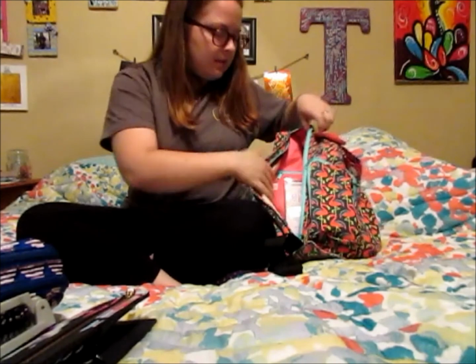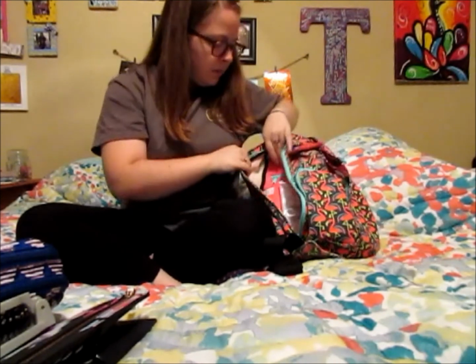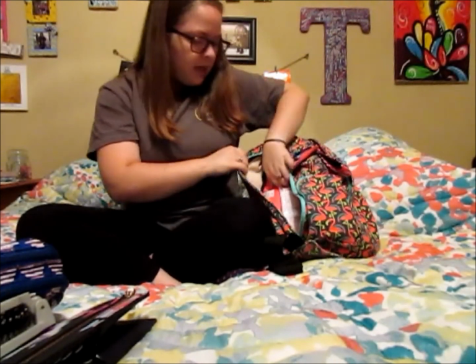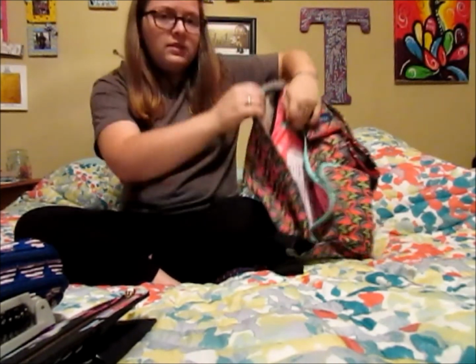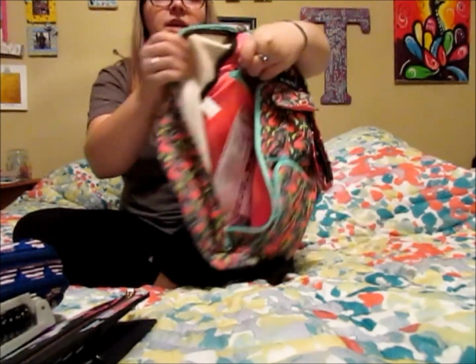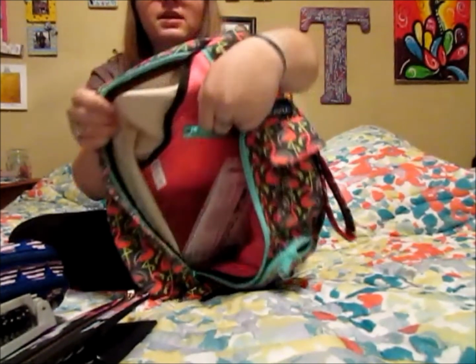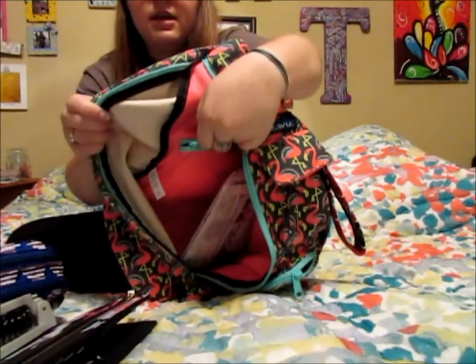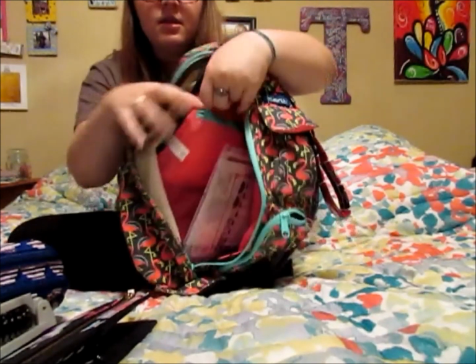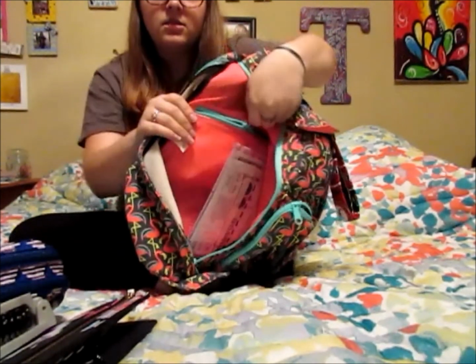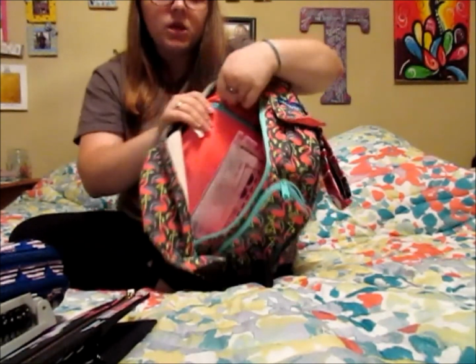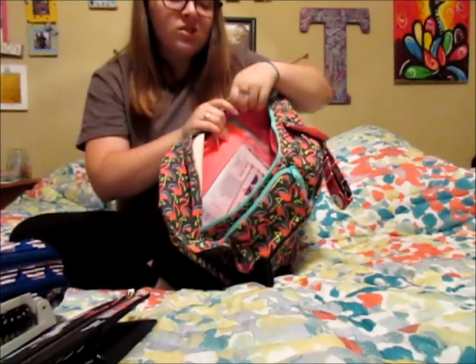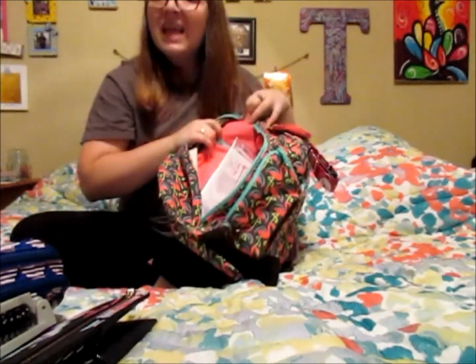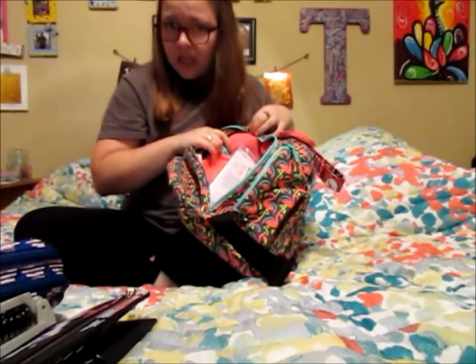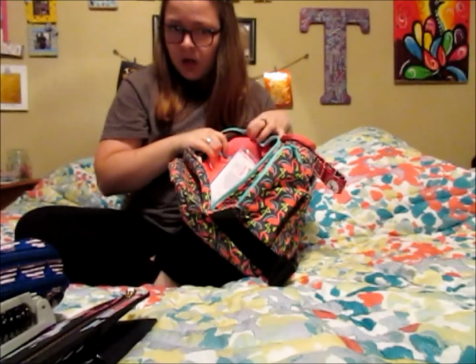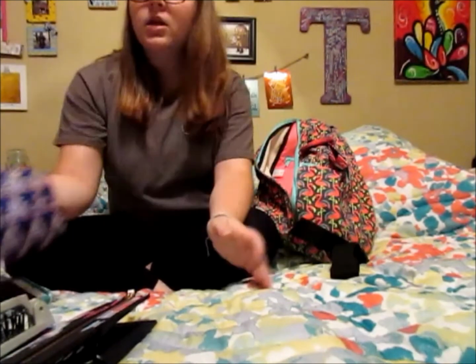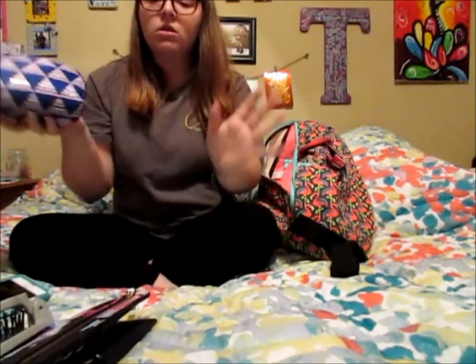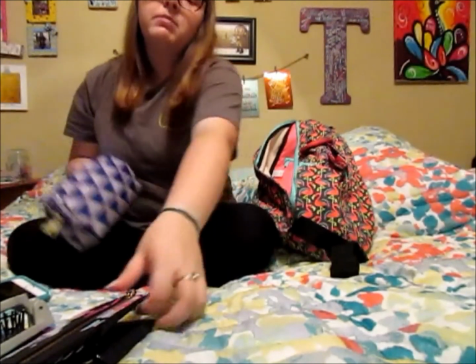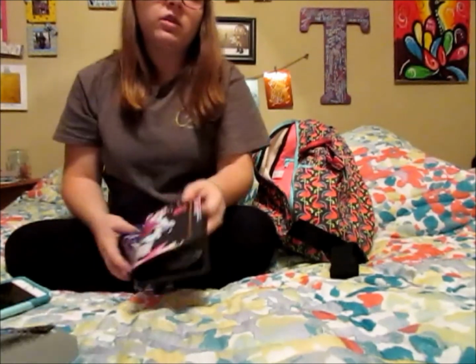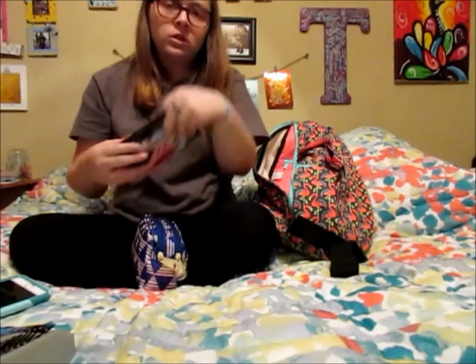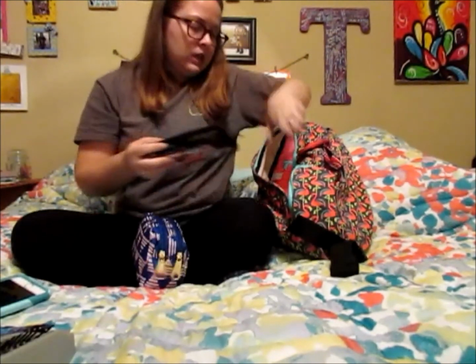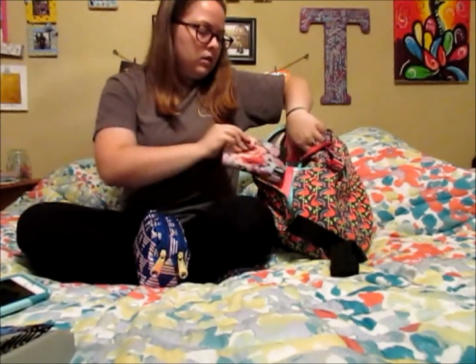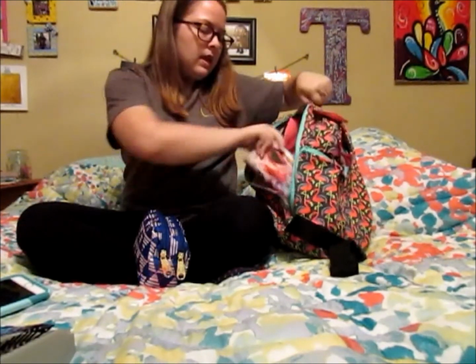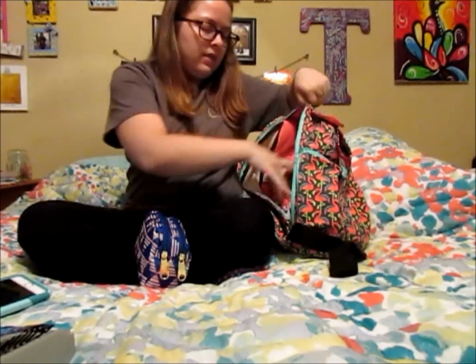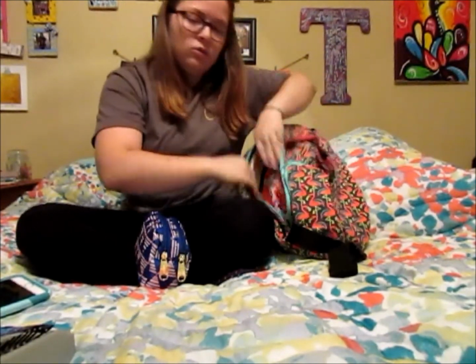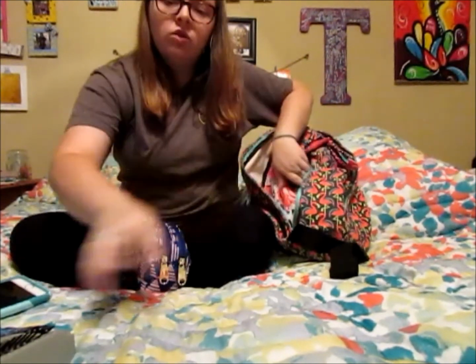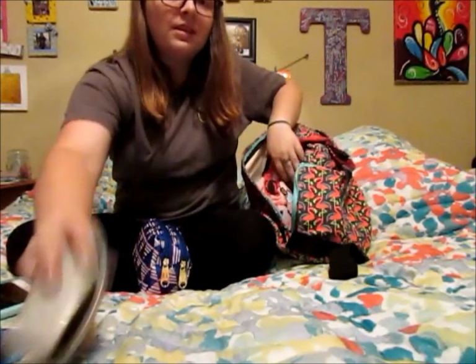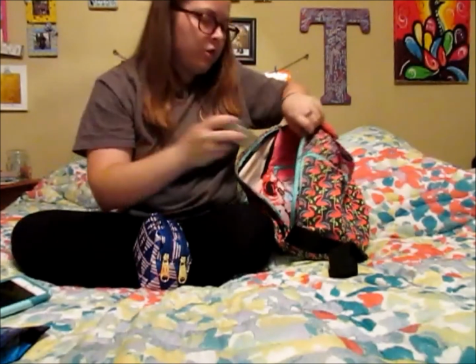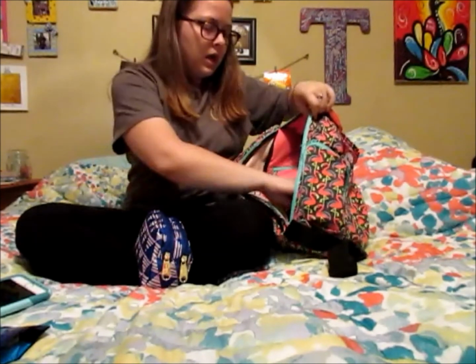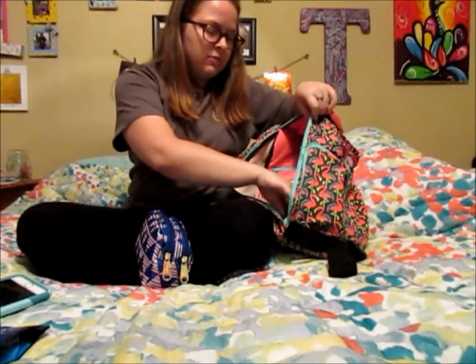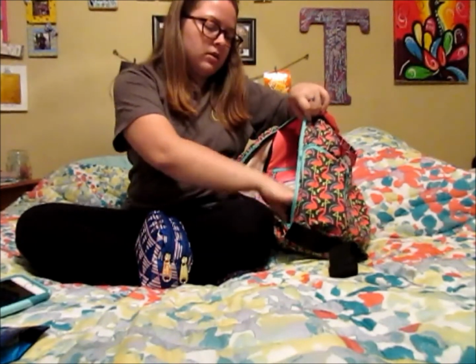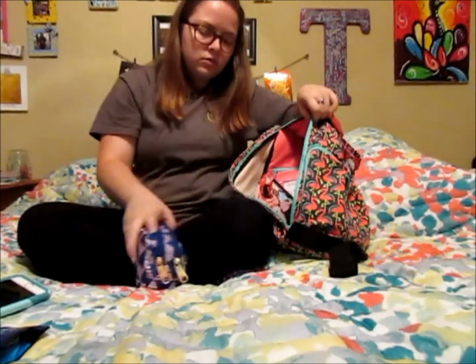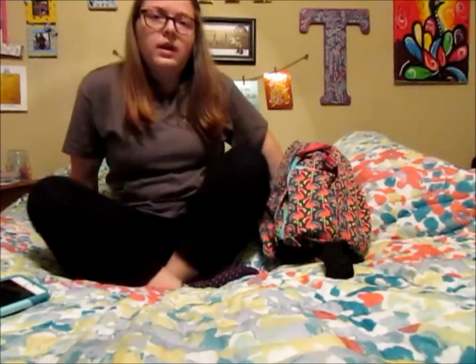This last inner zipper pocket just has lady products in it. Let me put all this back in here and then I will show you what's in the other pockets of my KAVU.